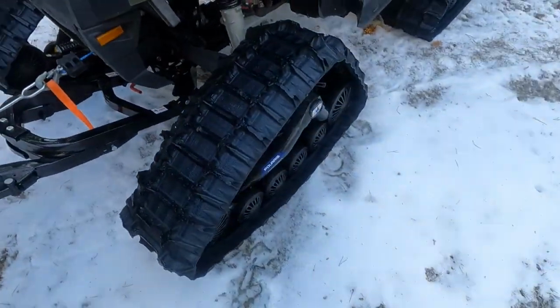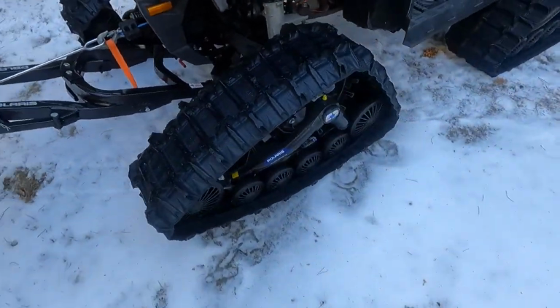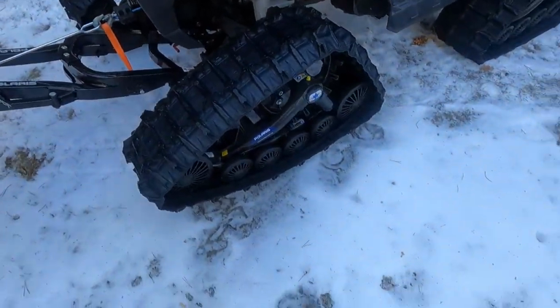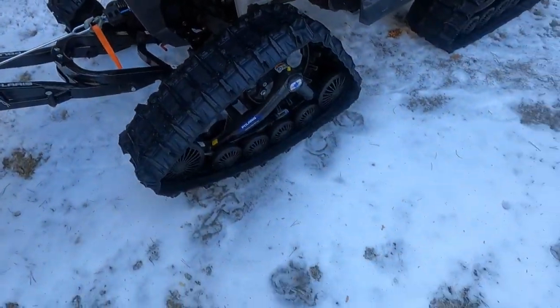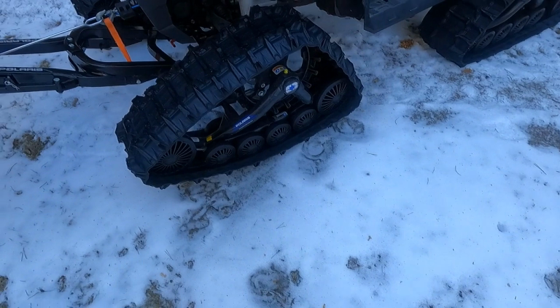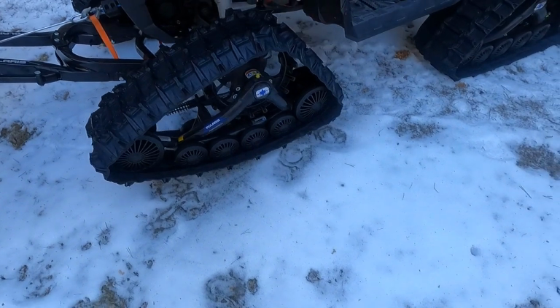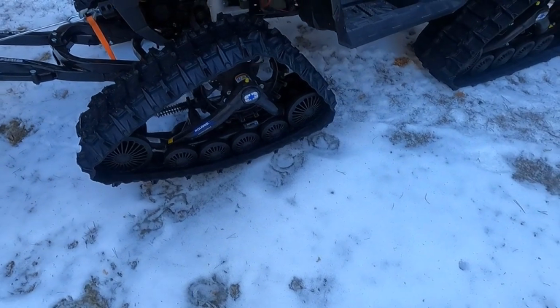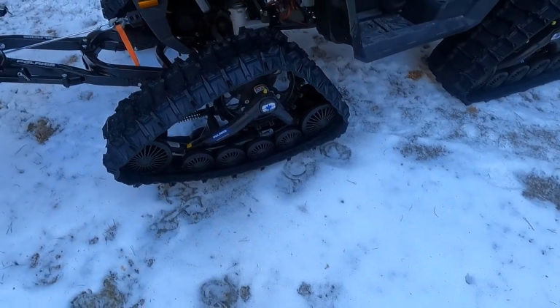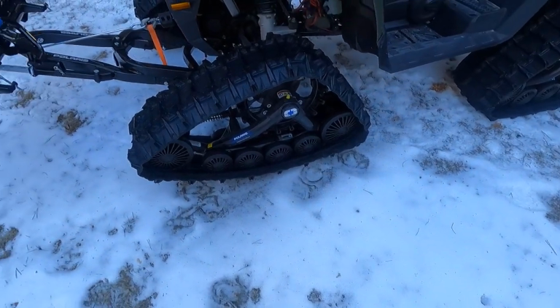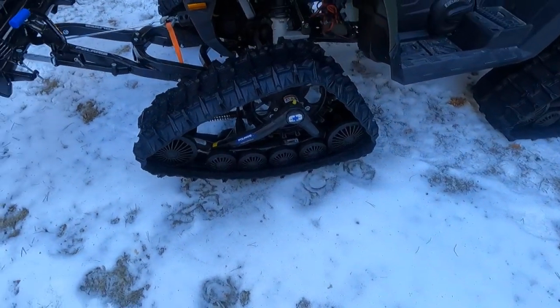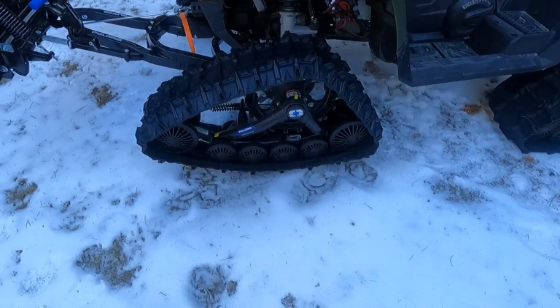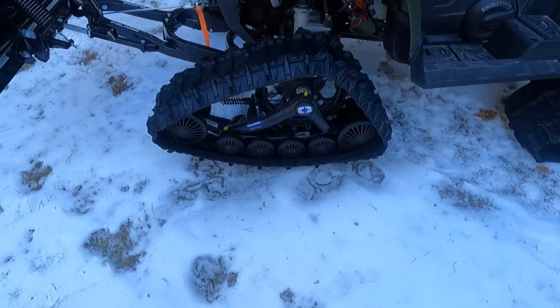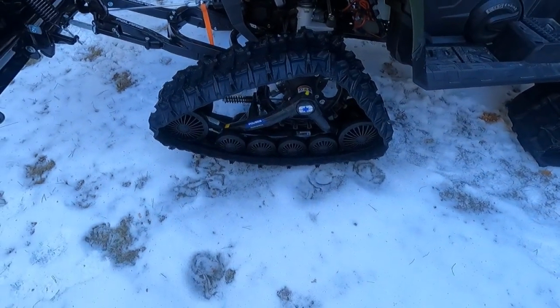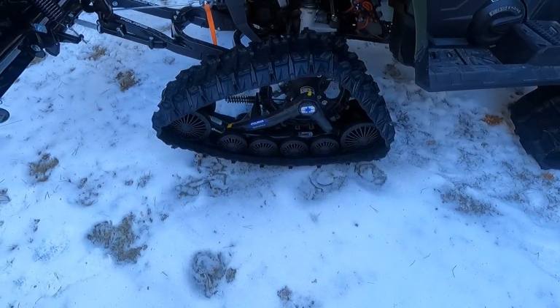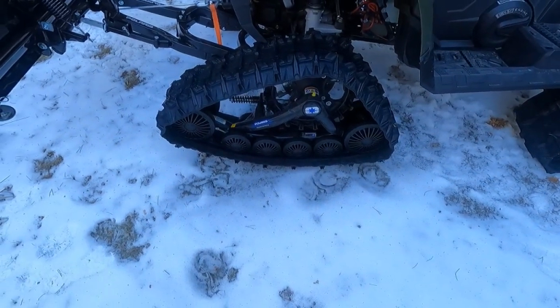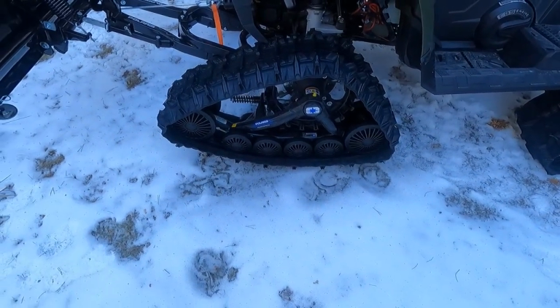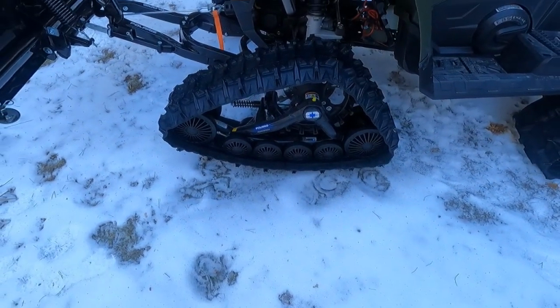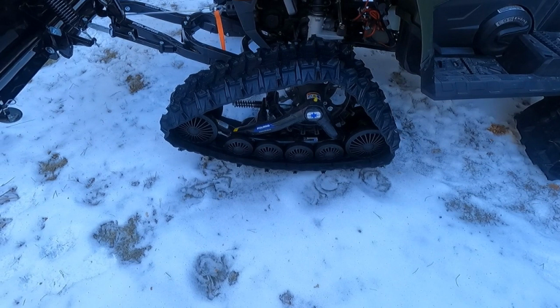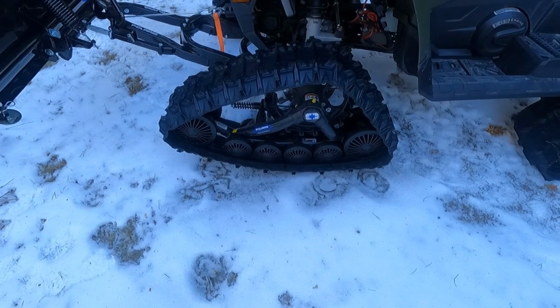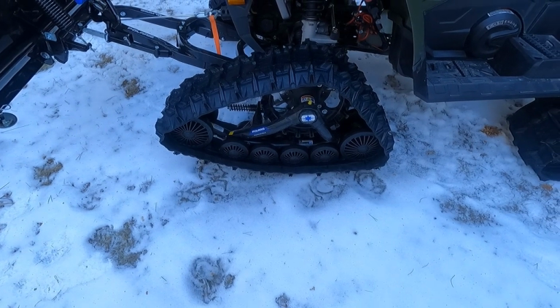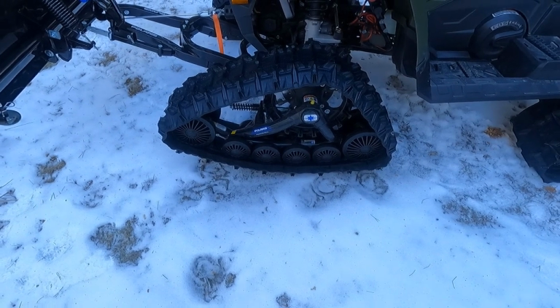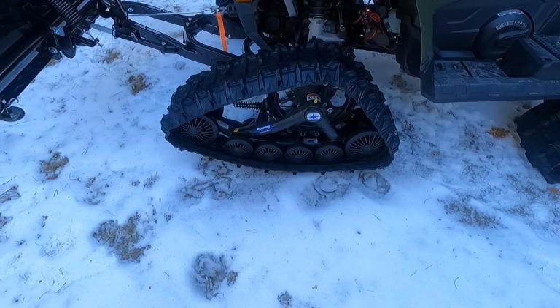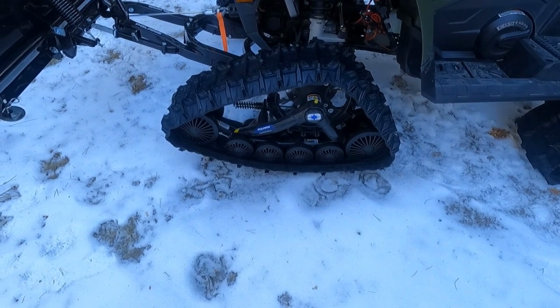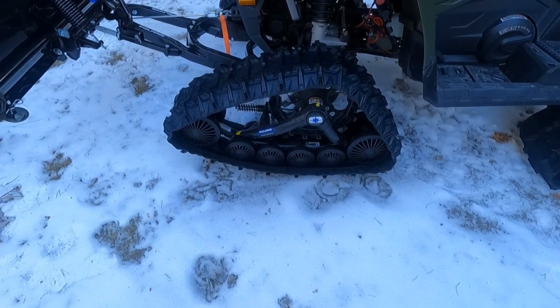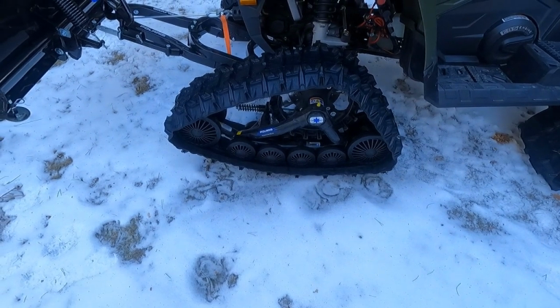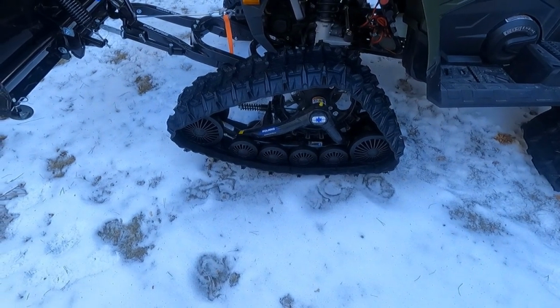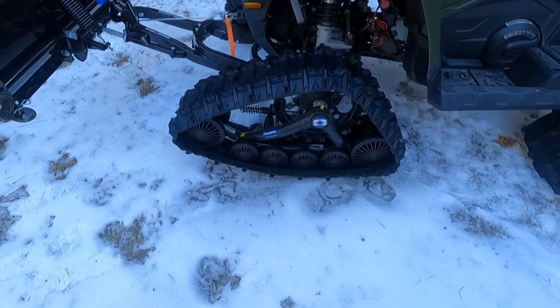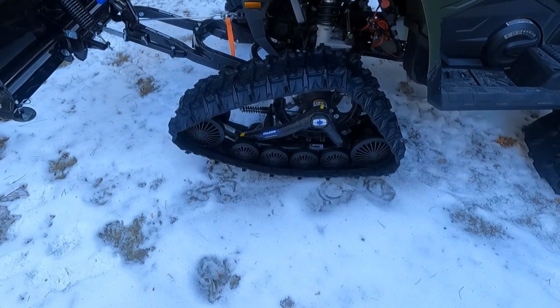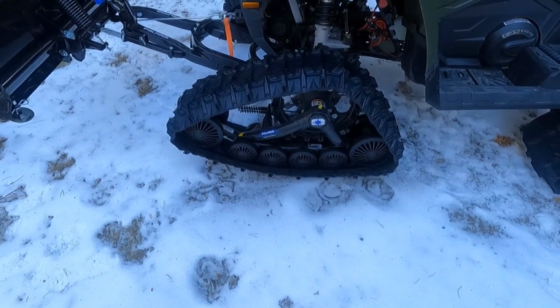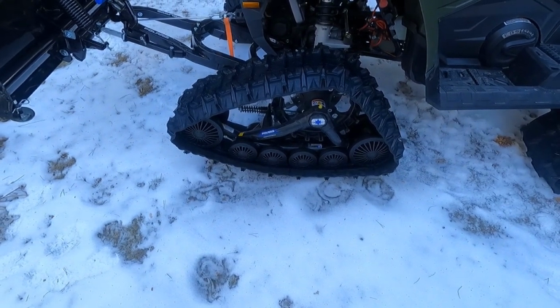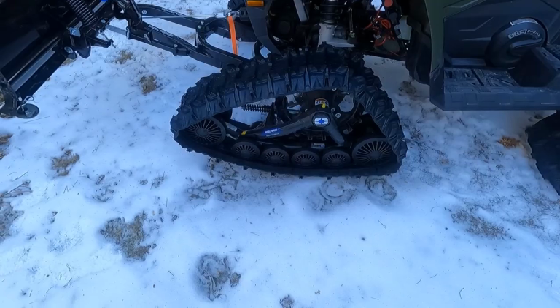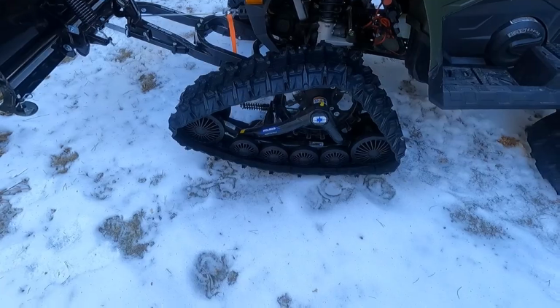I was going to purchase tracks this year, anticipating a large amount of snow like we had last year. We didn't have the snow we had last year, but the tracks are still quite an investment — an awesome investment.